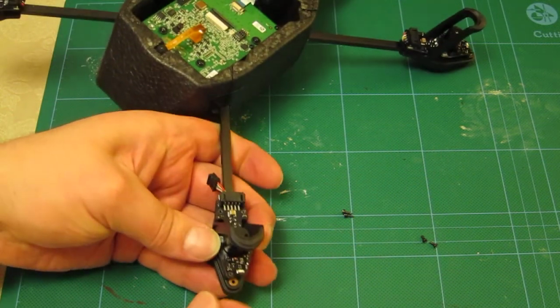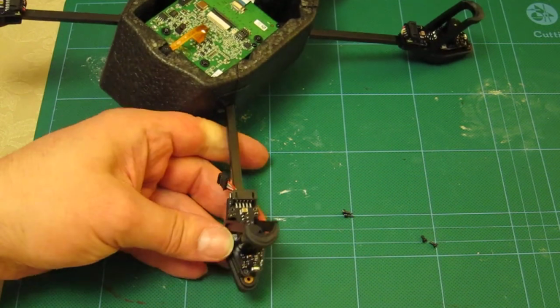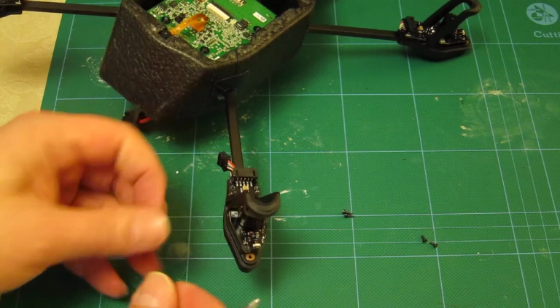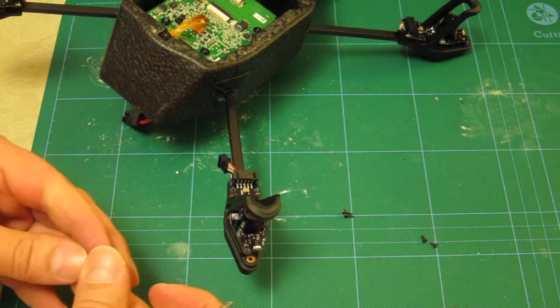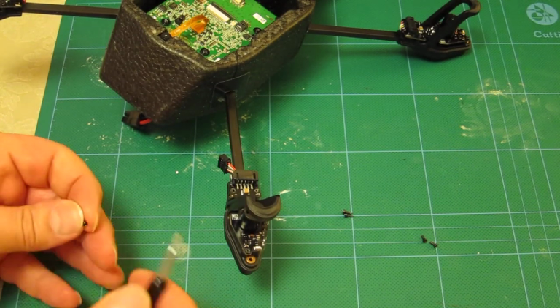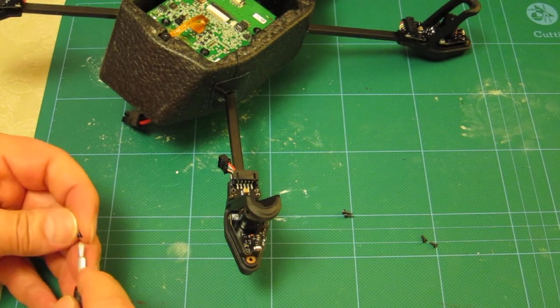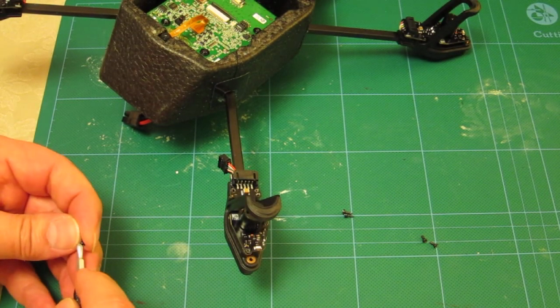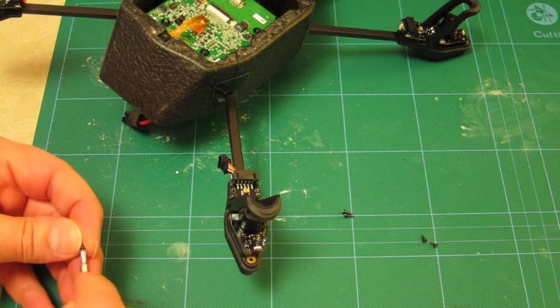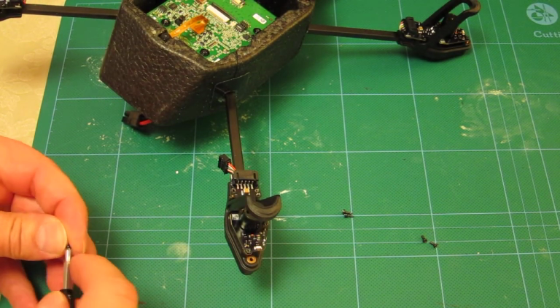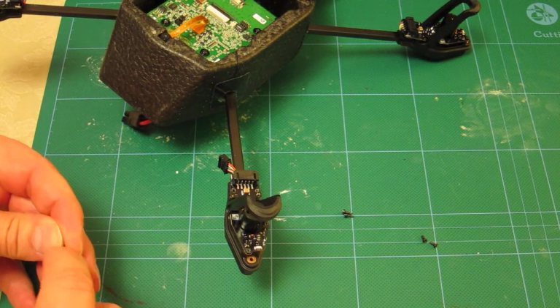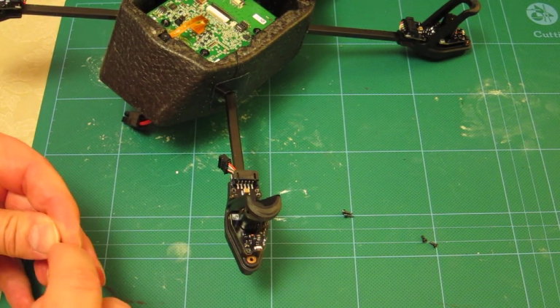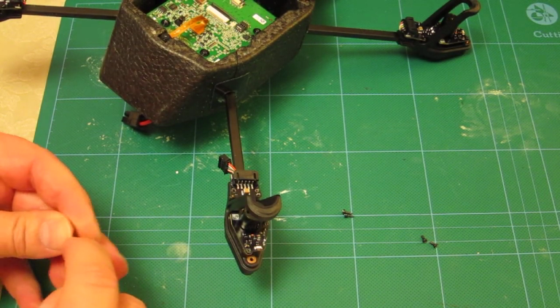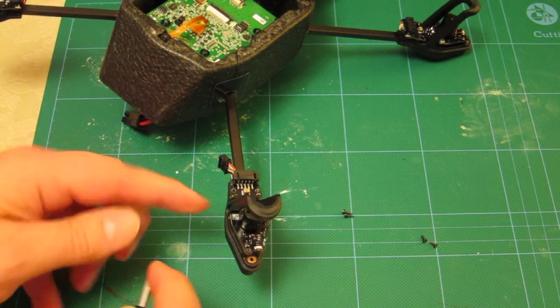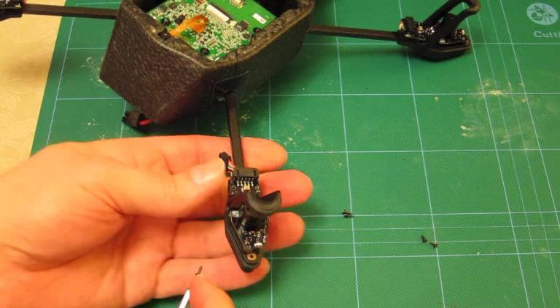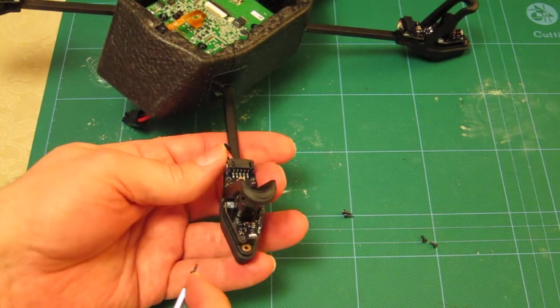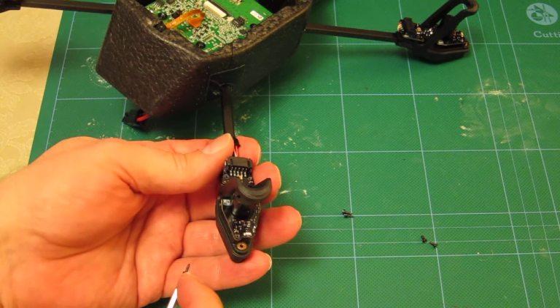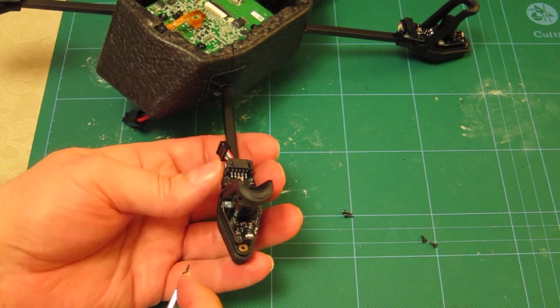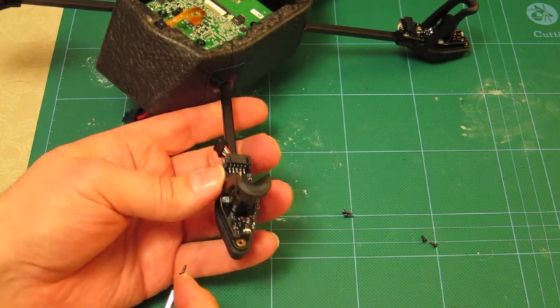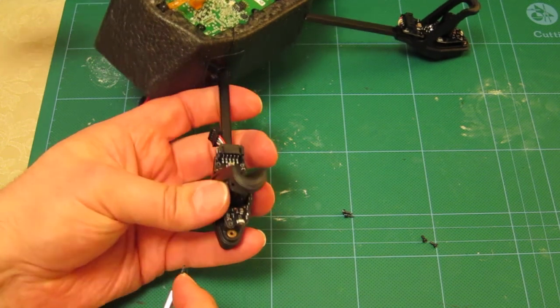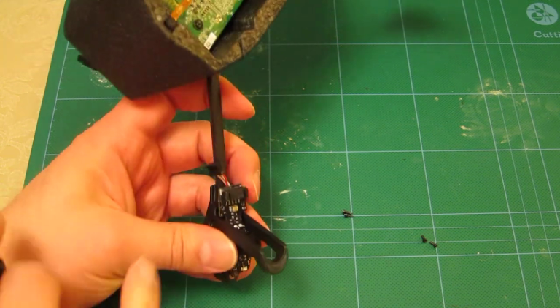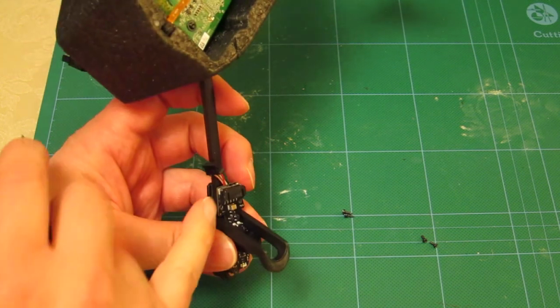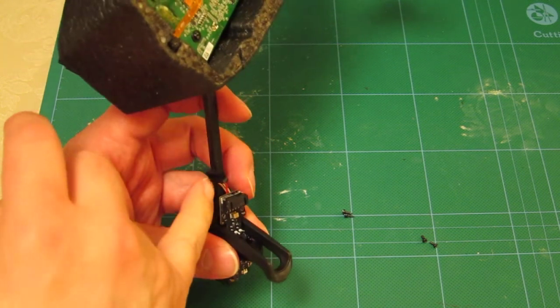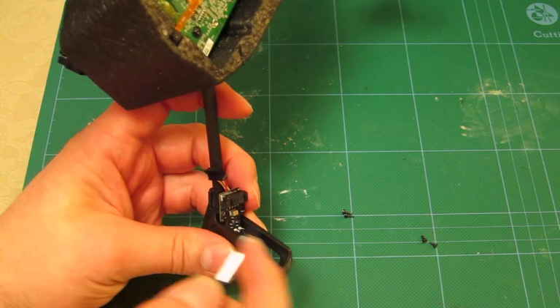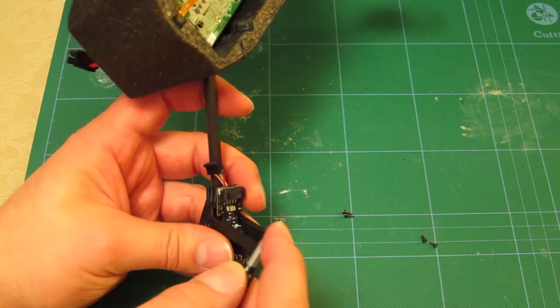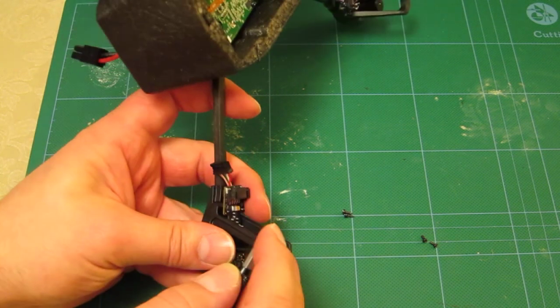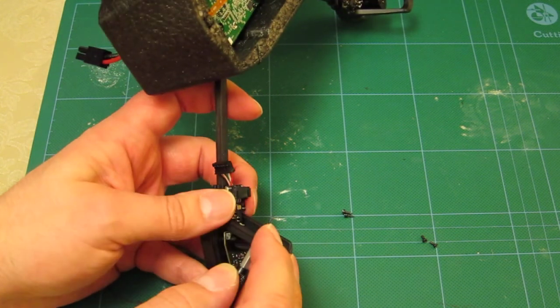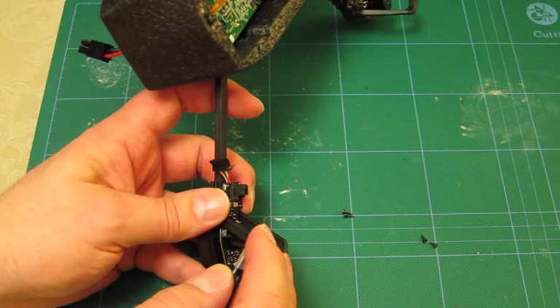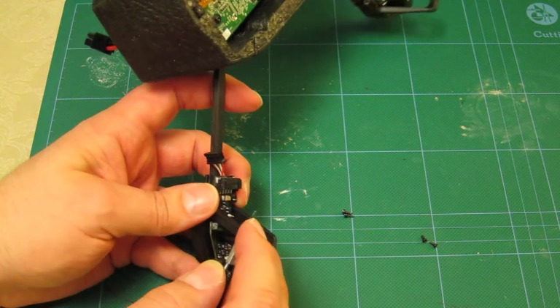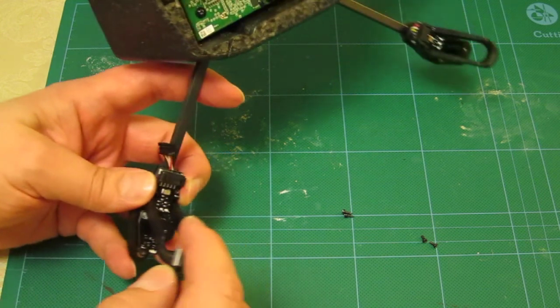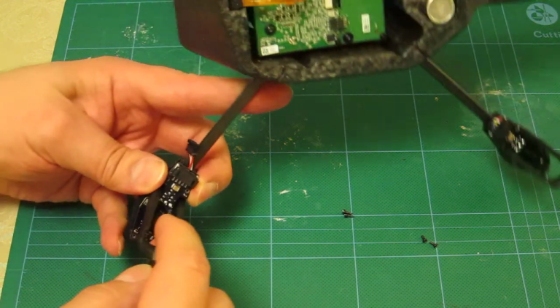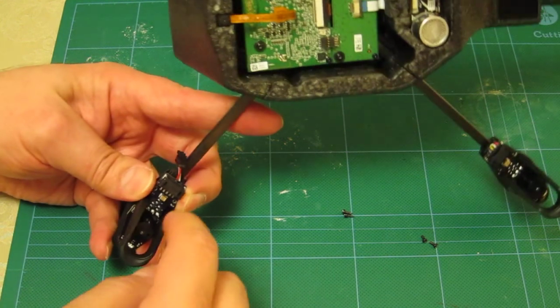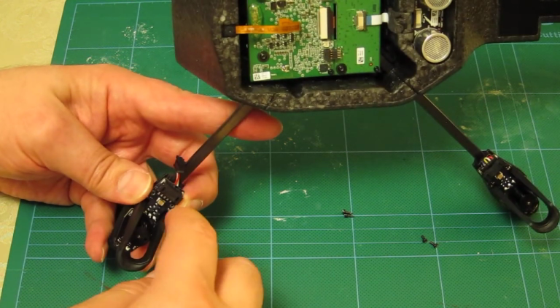The motor circuit board uses a different type of screw — a pointed head screw. I'll put one of the rear ones in first, making sure that the cable for the motor circuit connection is in between the two posts.